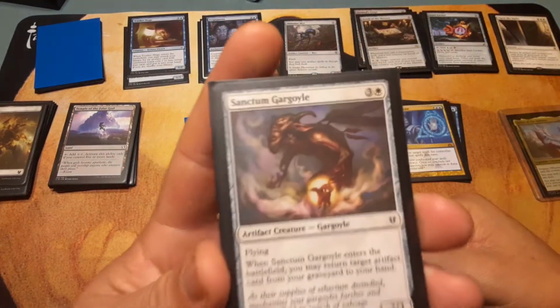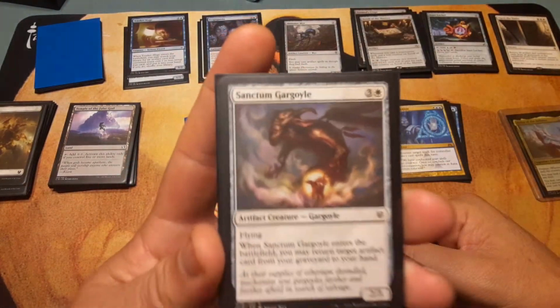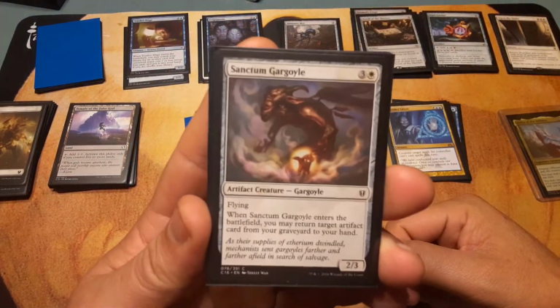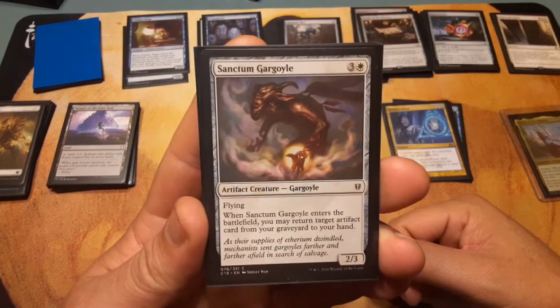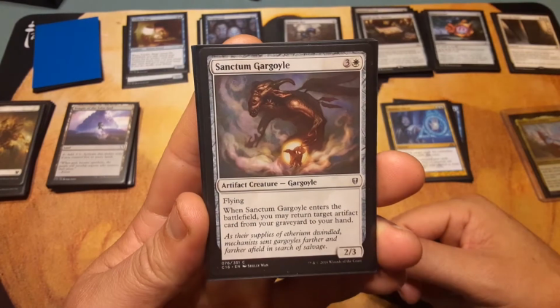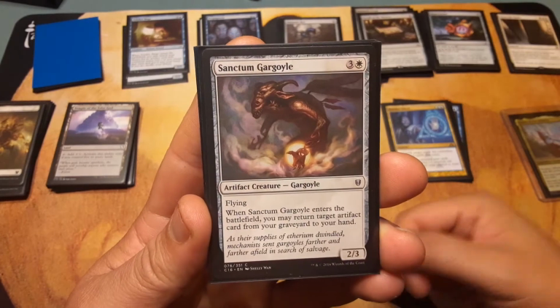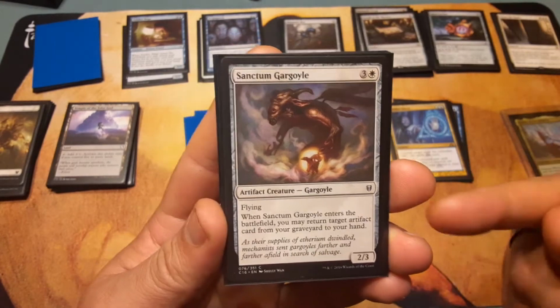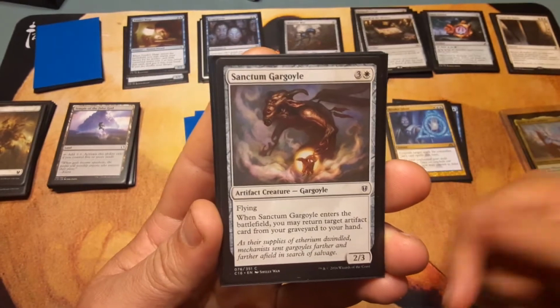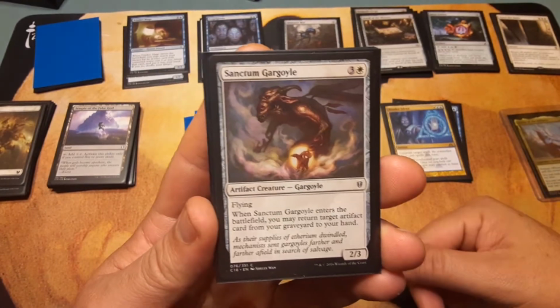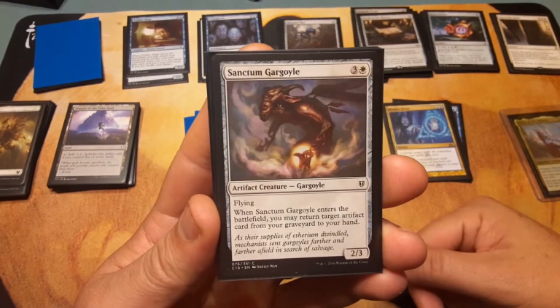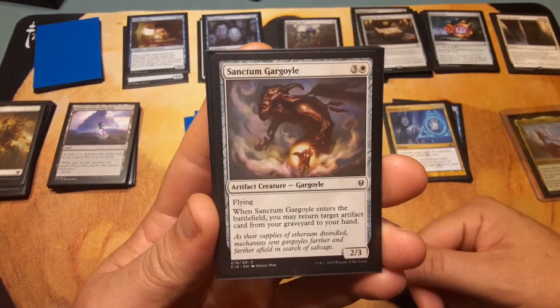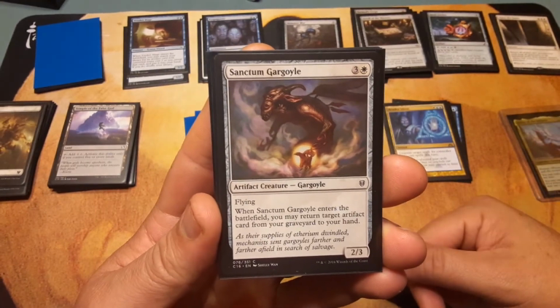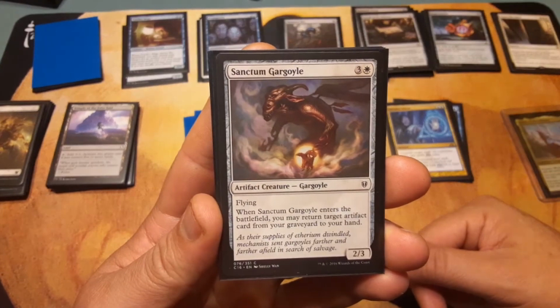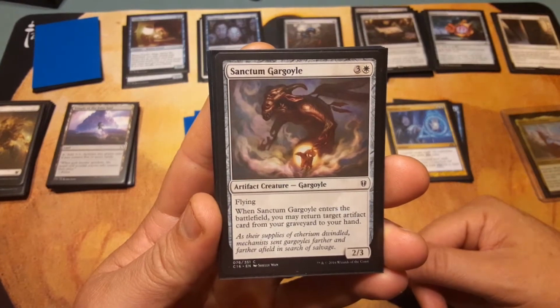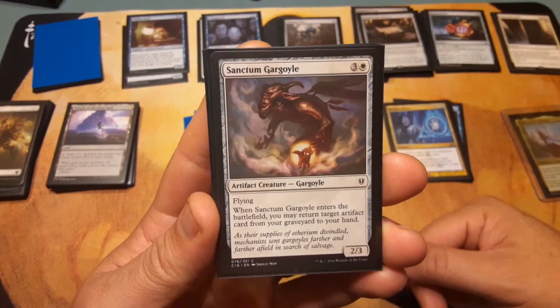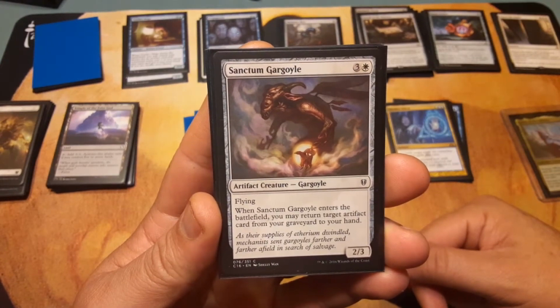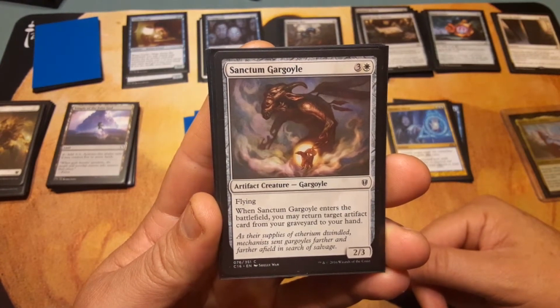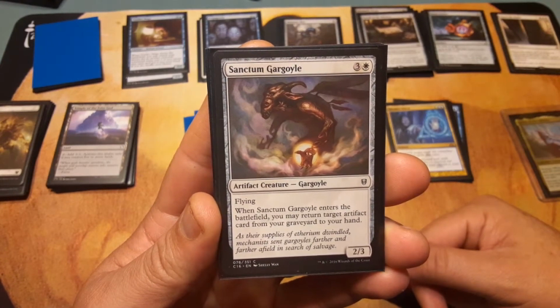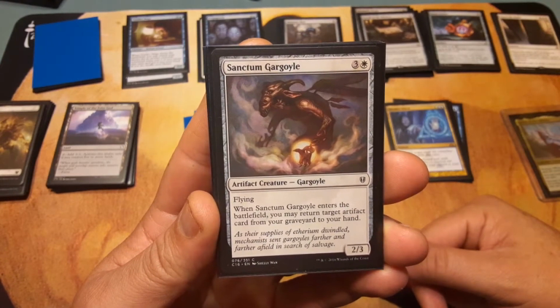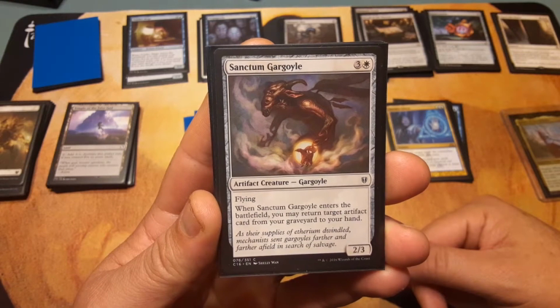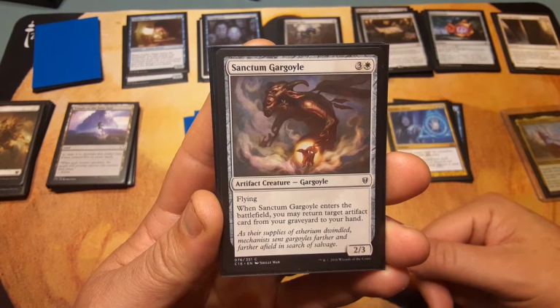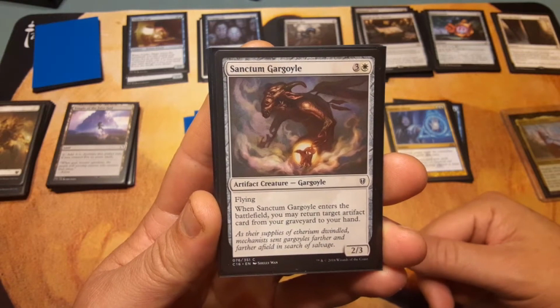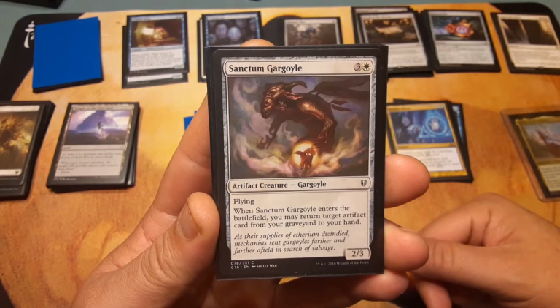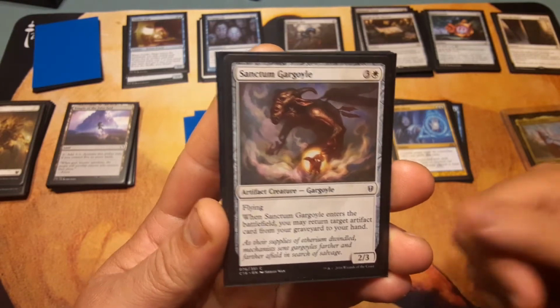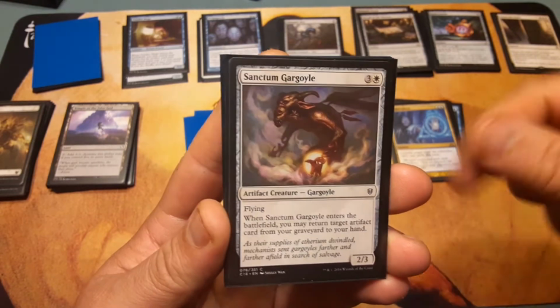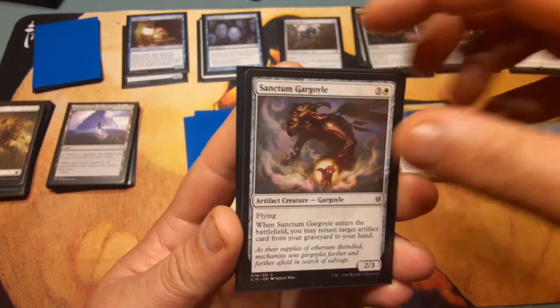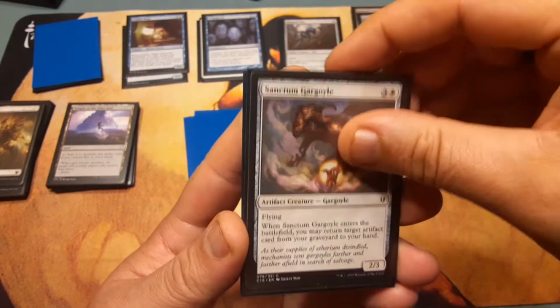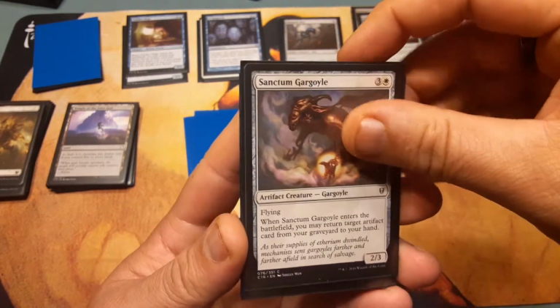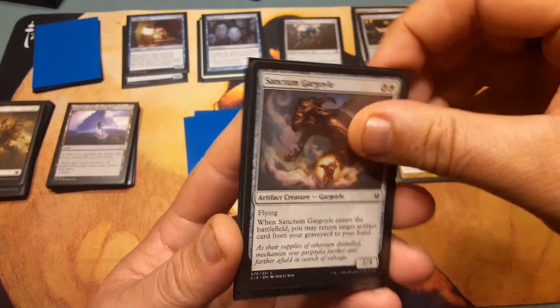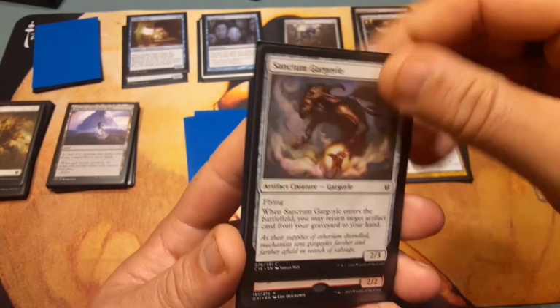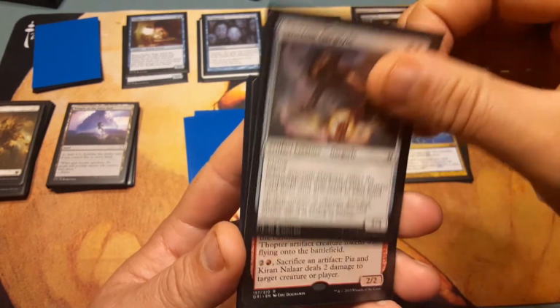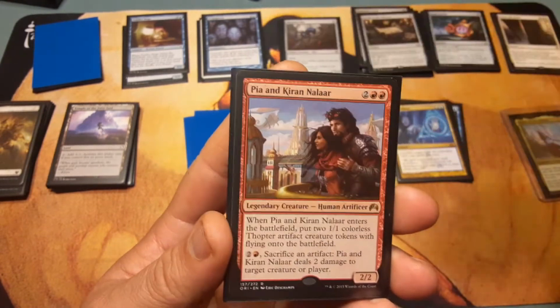Sanctum Gargoyle: three and a white. When Sanctum Gargoyle enters the battlefield, you may return target artifact card from your graveyard to your hand. It's a 2/3 — it's a four-drop, and I can think of other cards I'd rather have here.